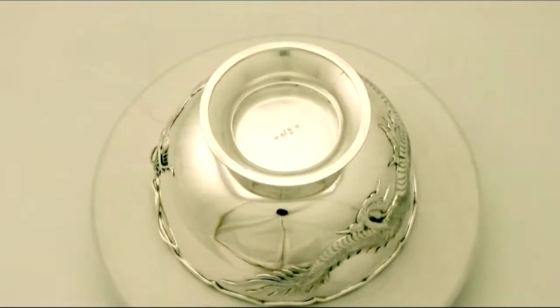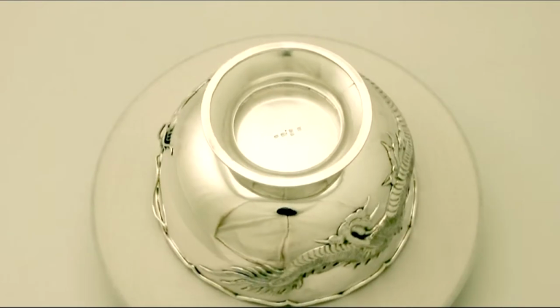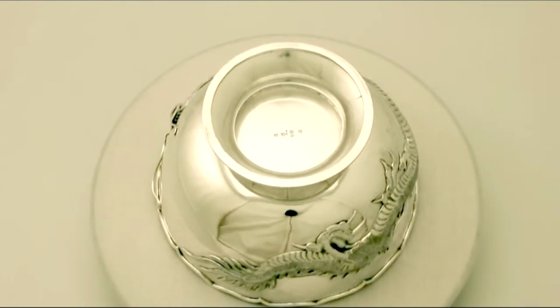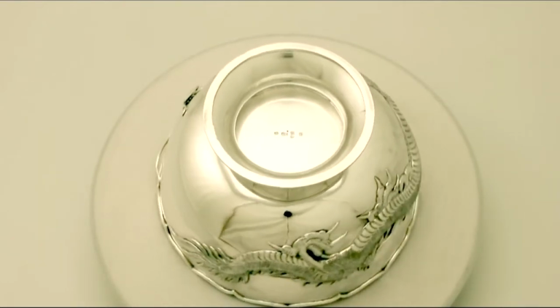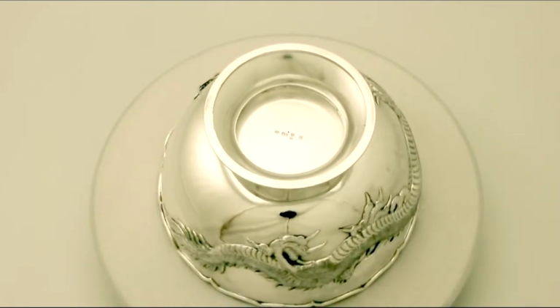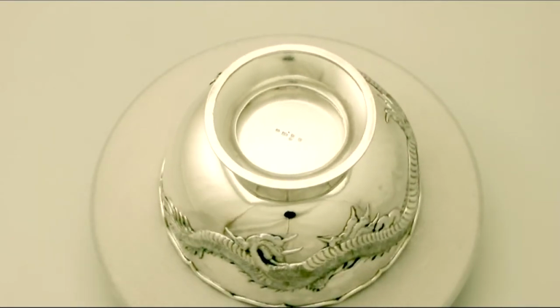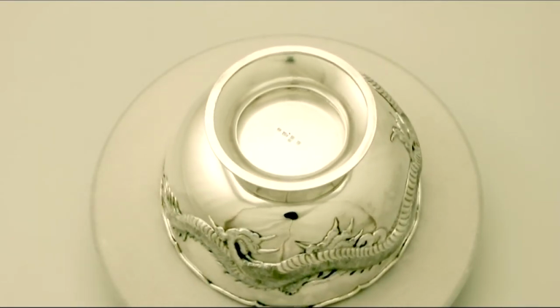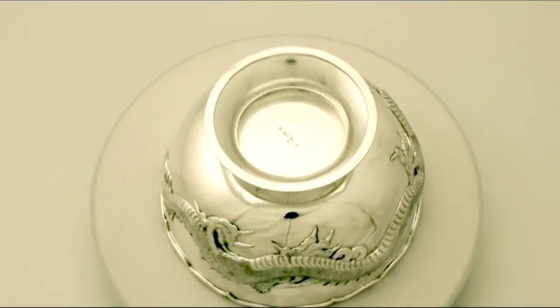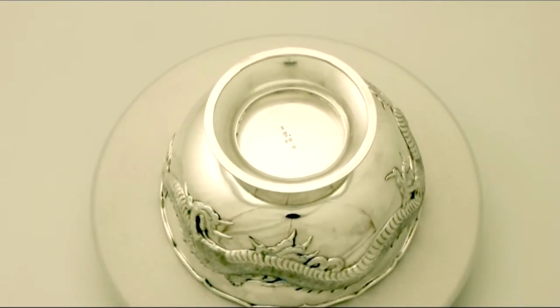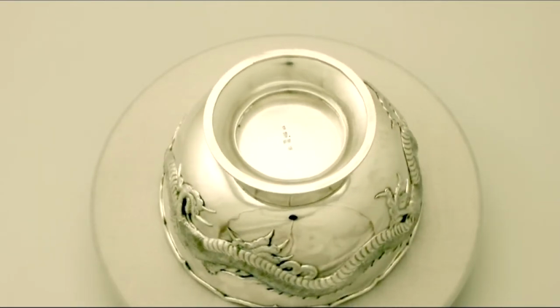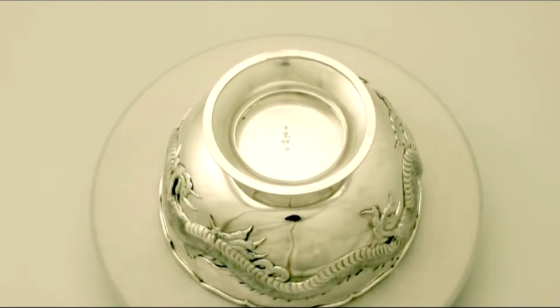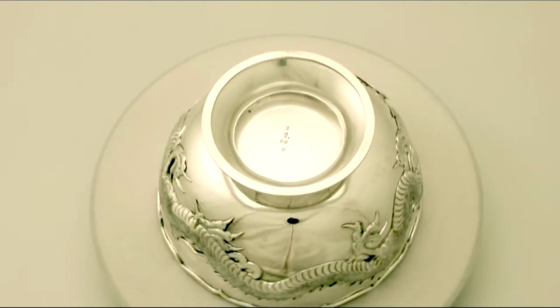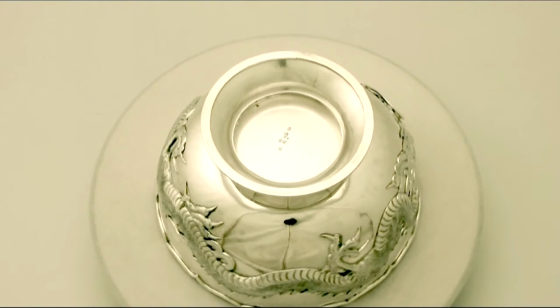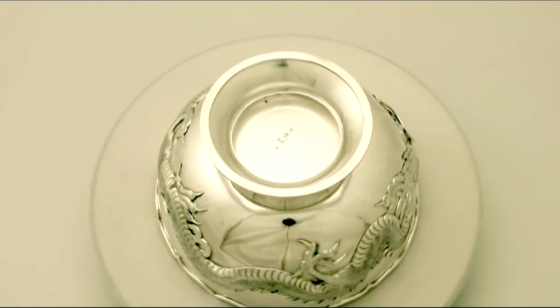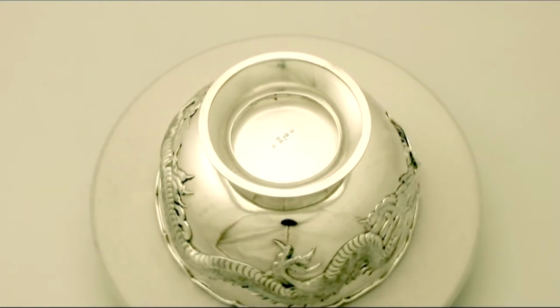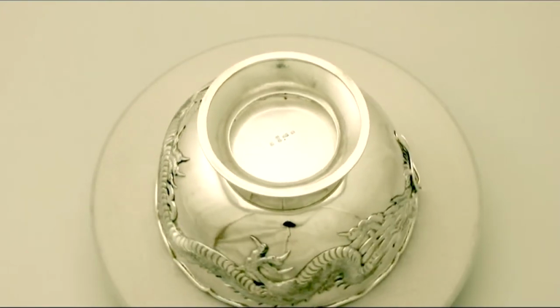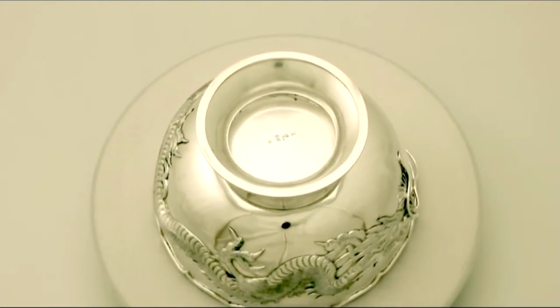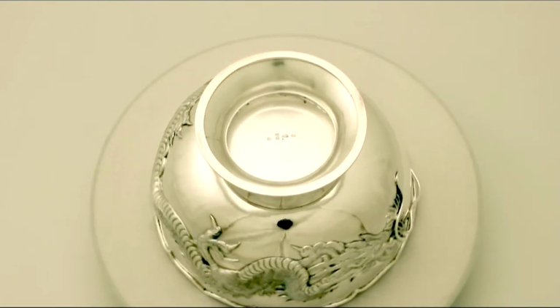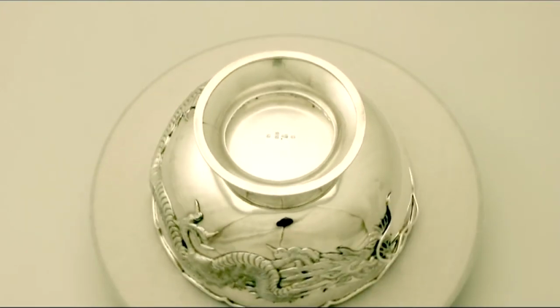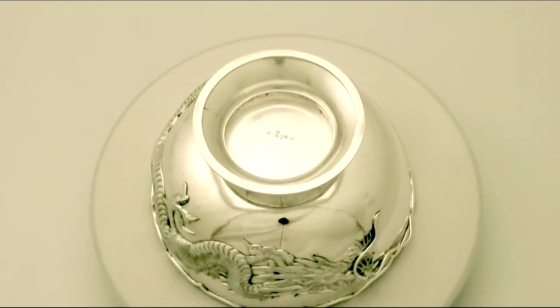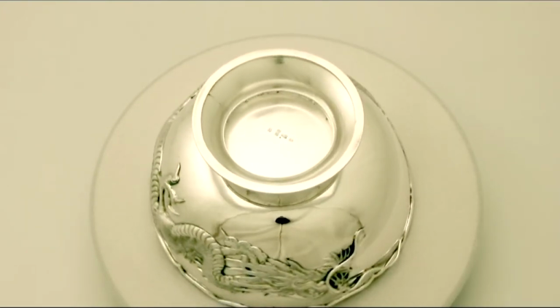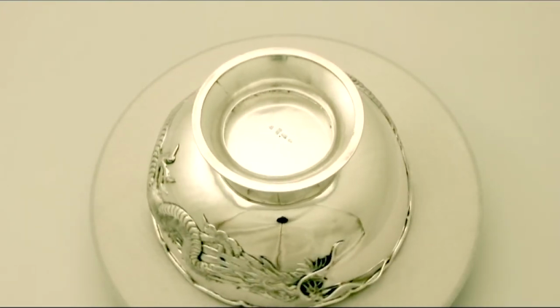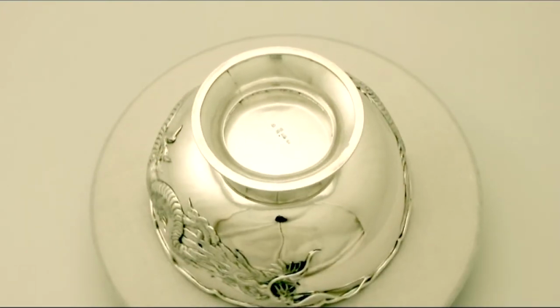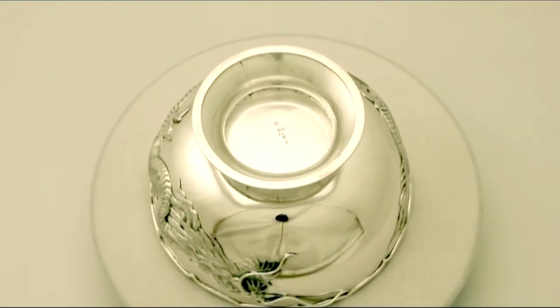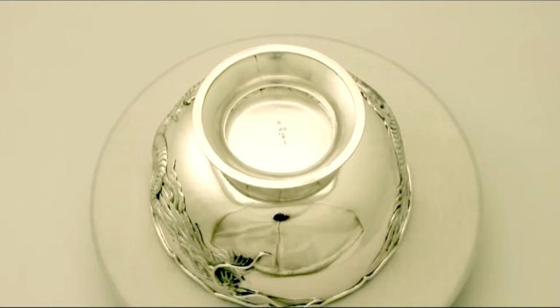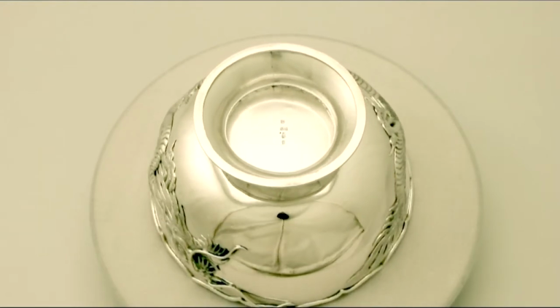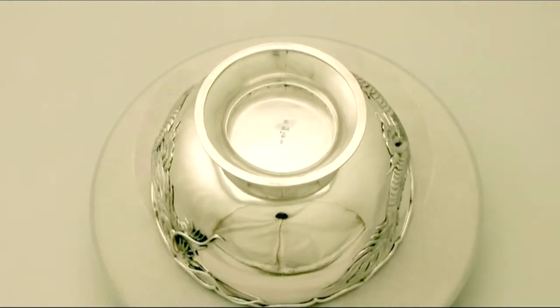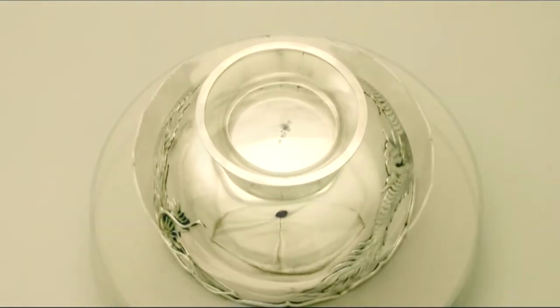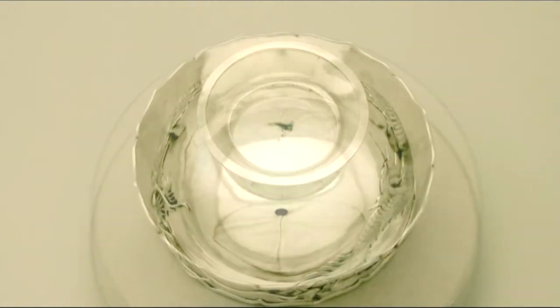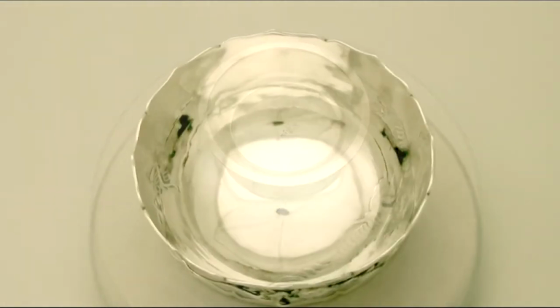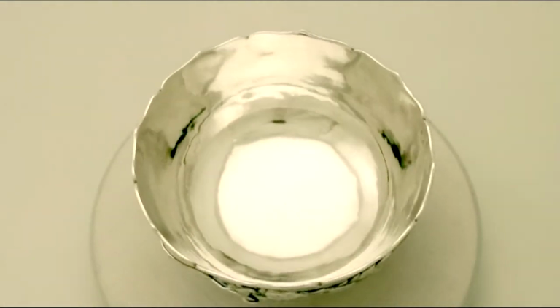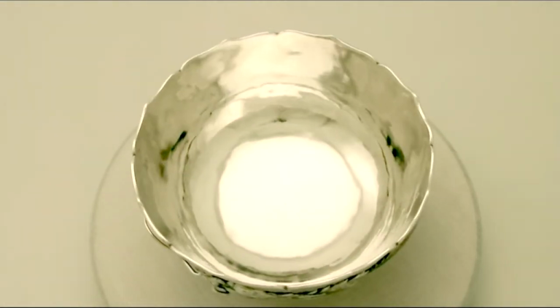Full hallmarks are struck to the underside and are very clear. All the decoration is very crisp and sharp. At a weight of 14 troy ounces, the bowl is an excellent gauge of silver.